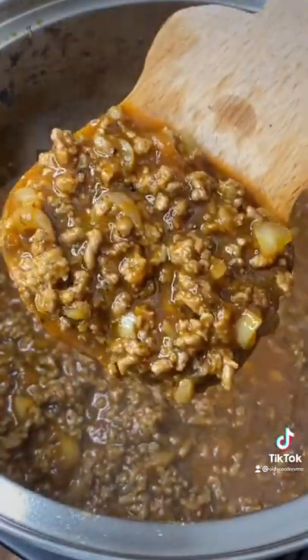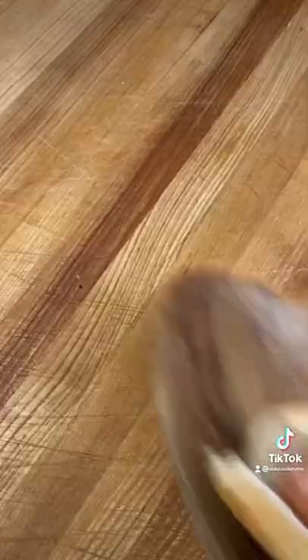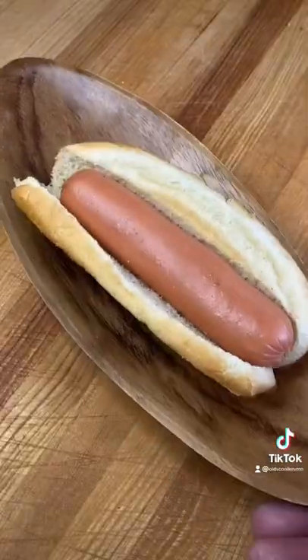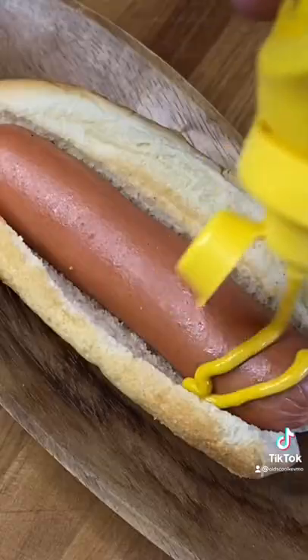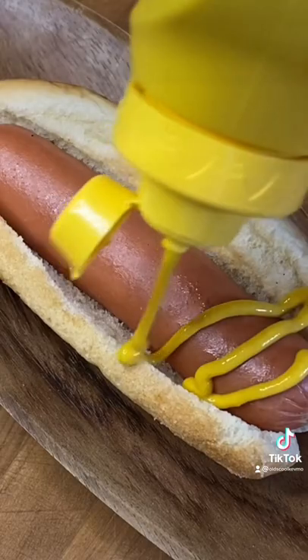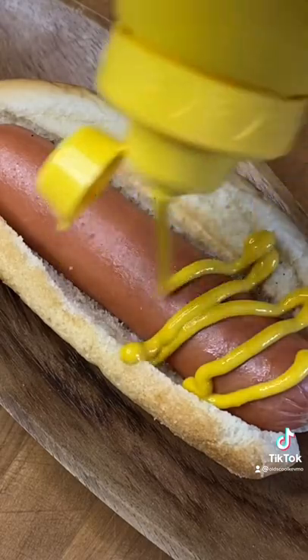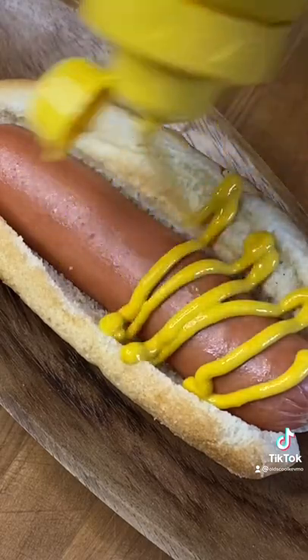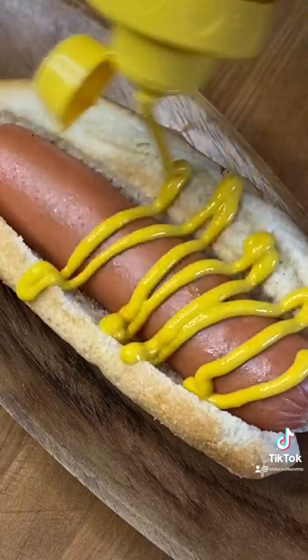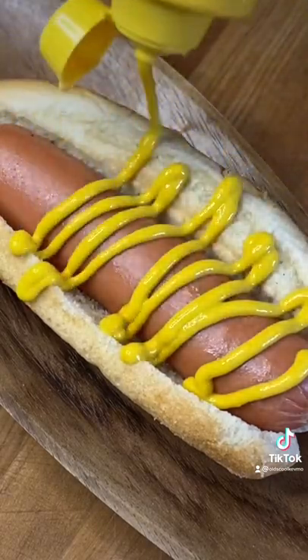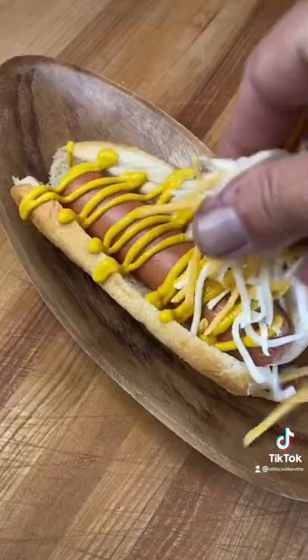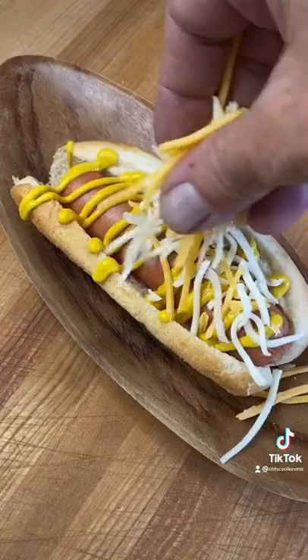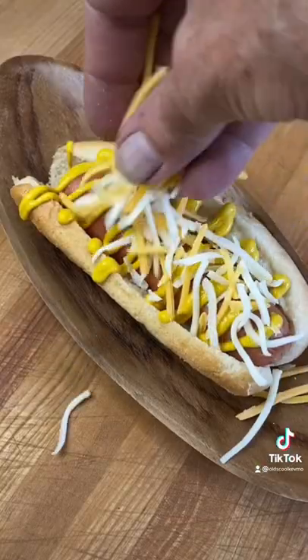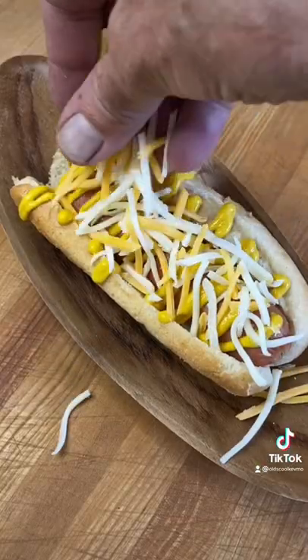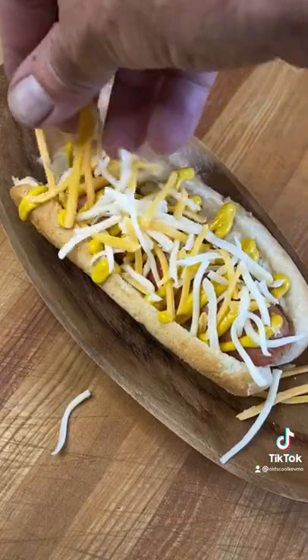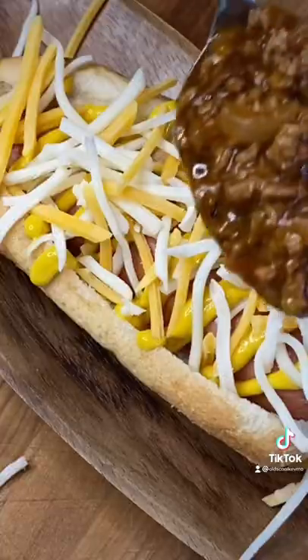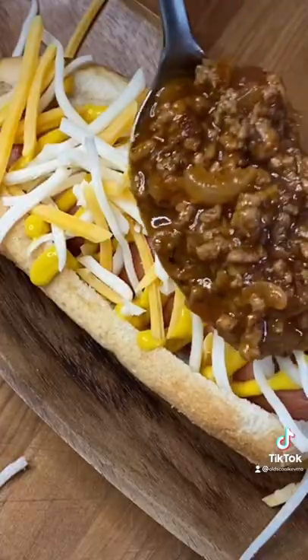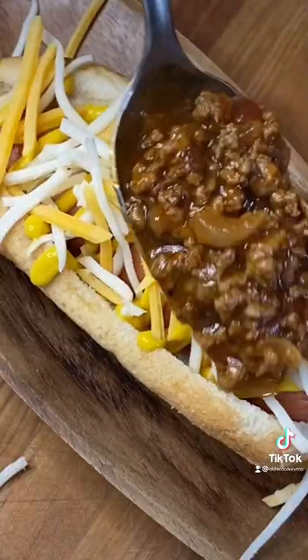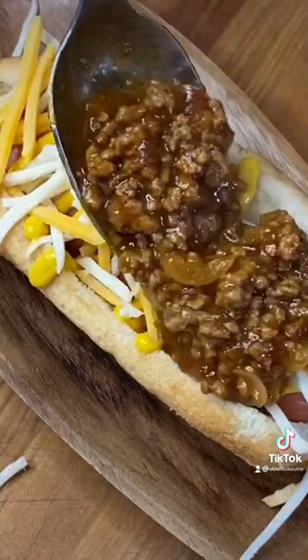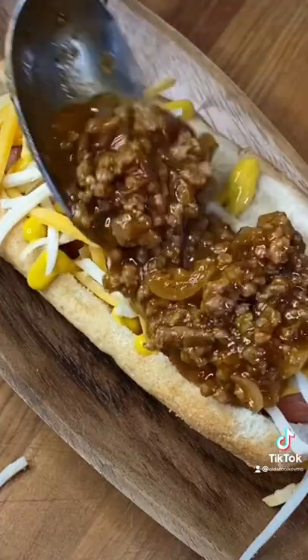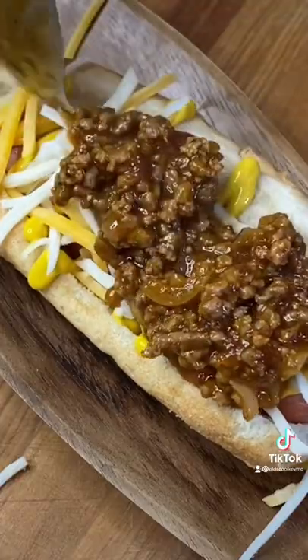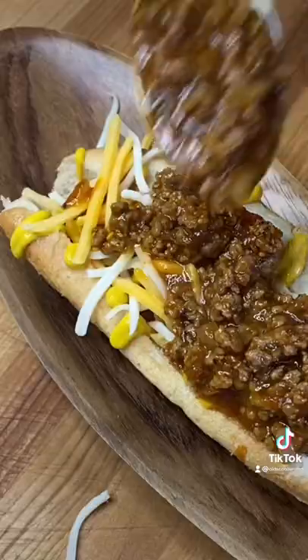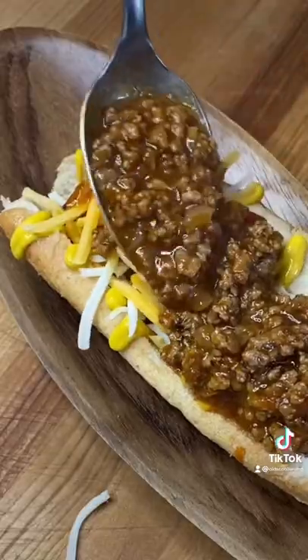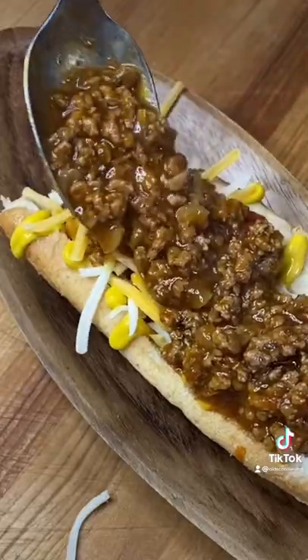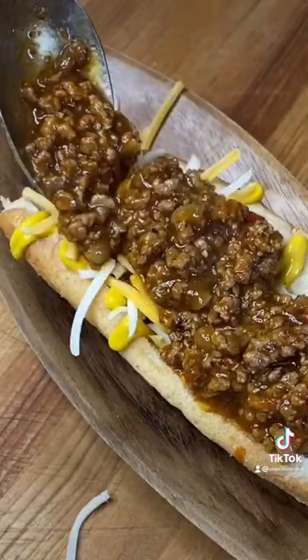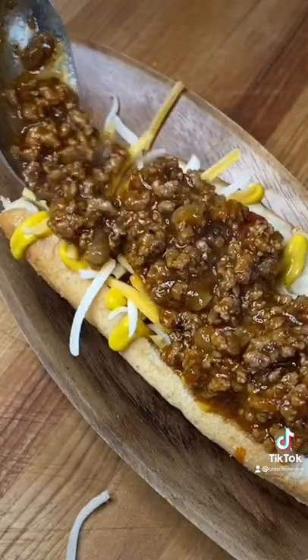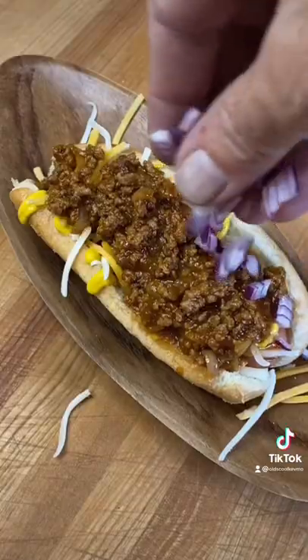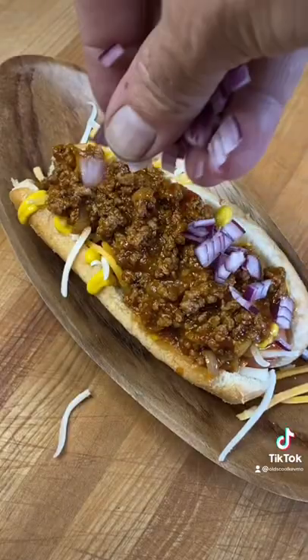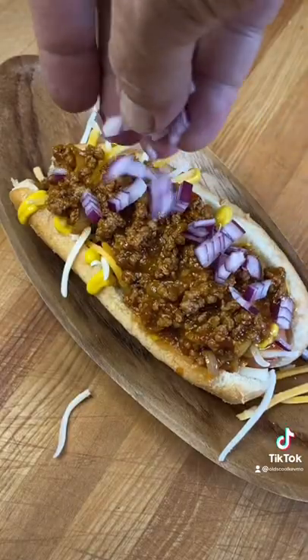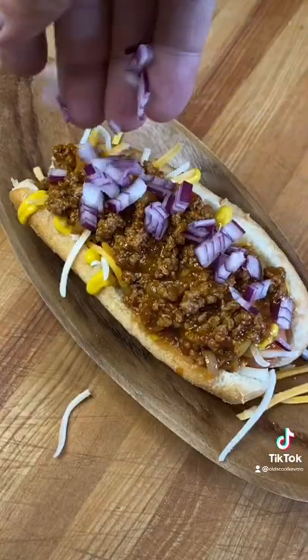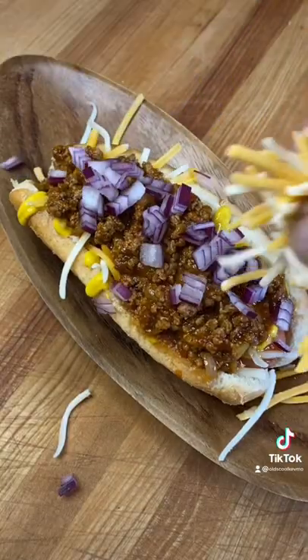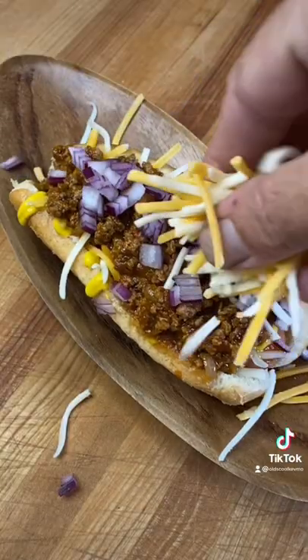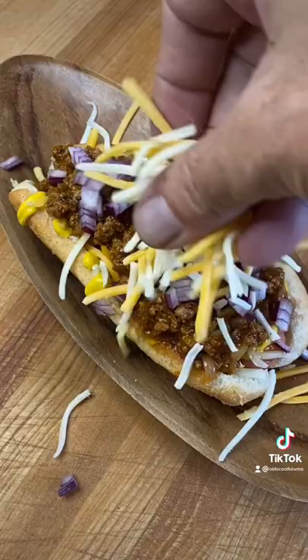Let's get a dog. I go down with mustard first, and we hit it with some cheese. Now, time for the chili. Little bit of red onion, little bit more cheese.